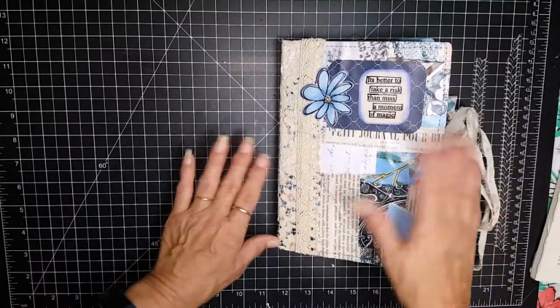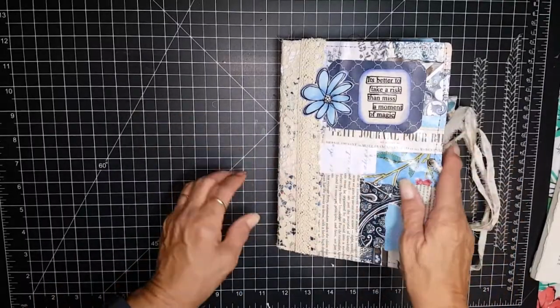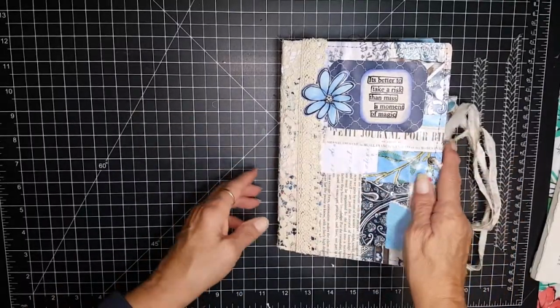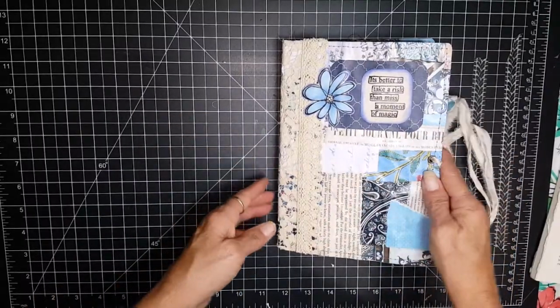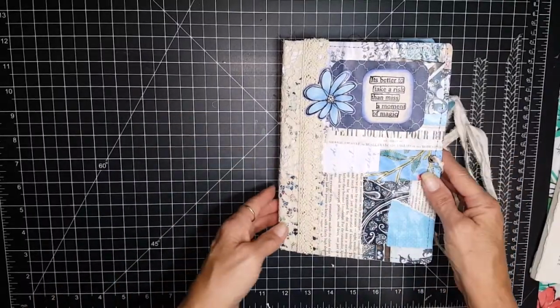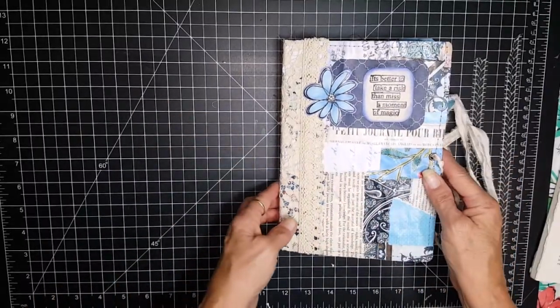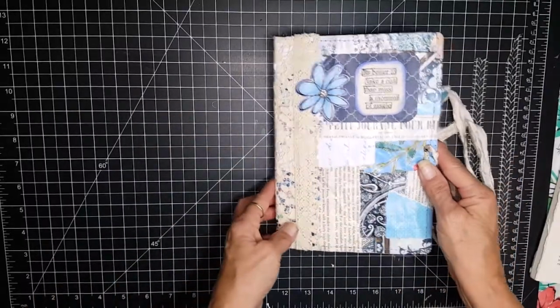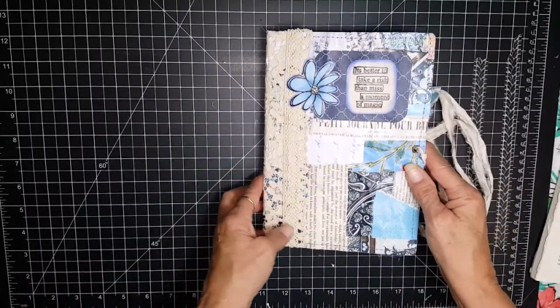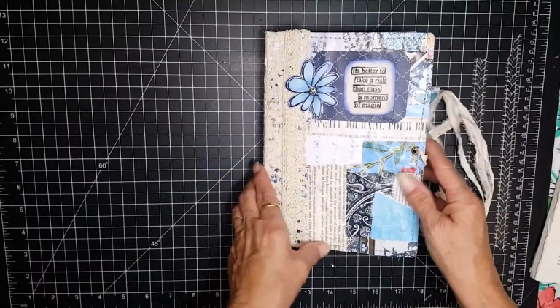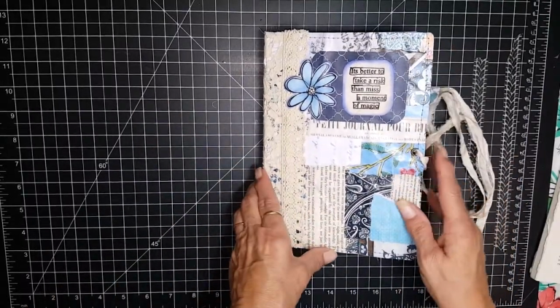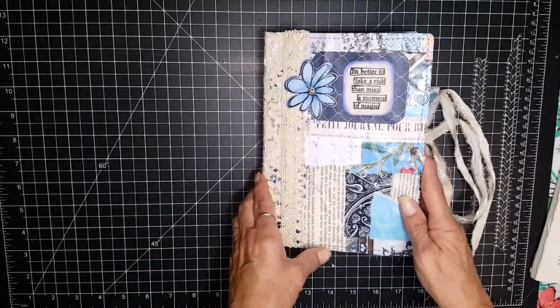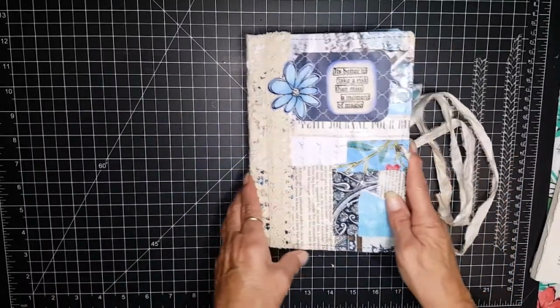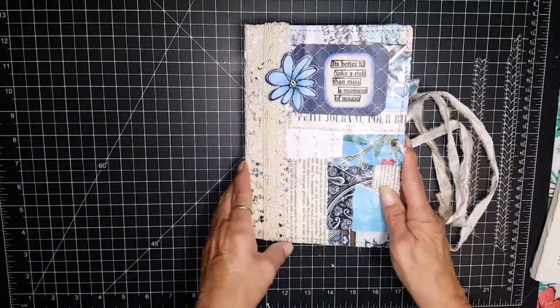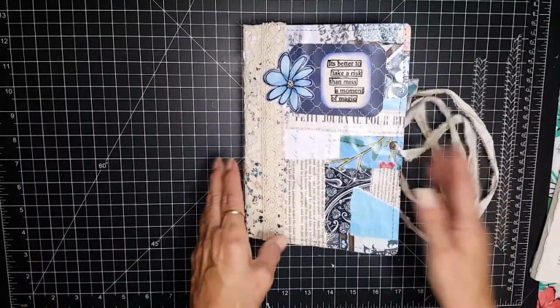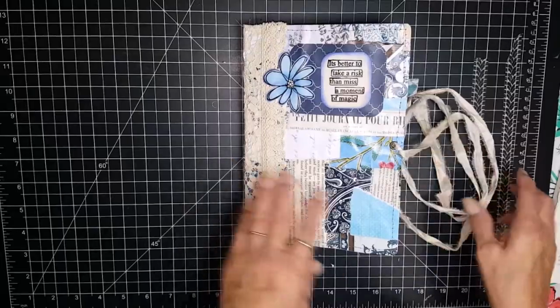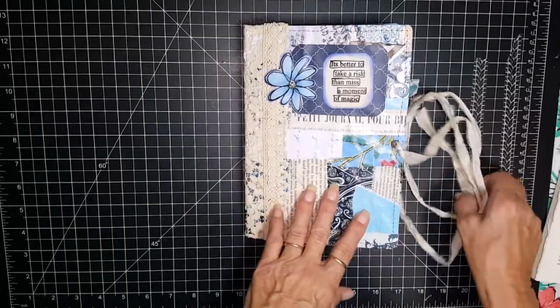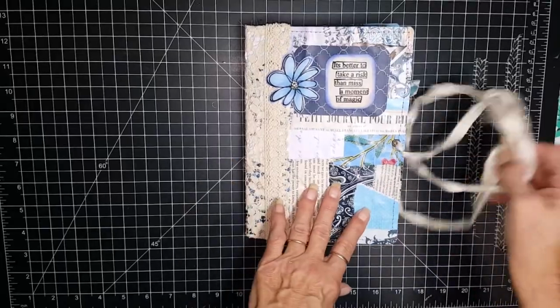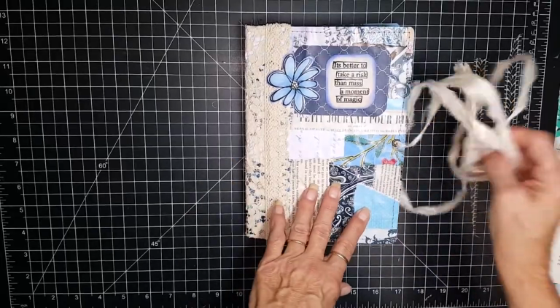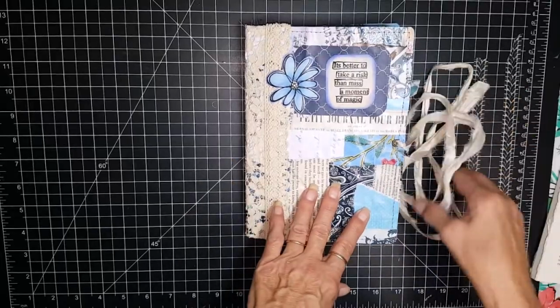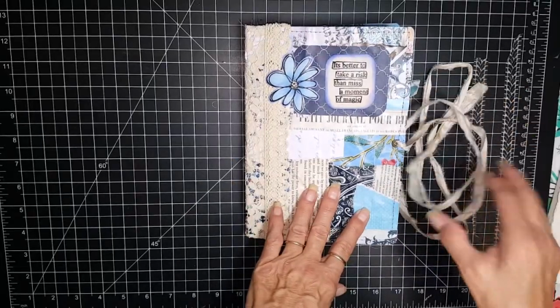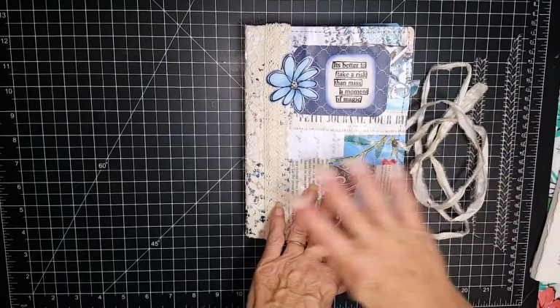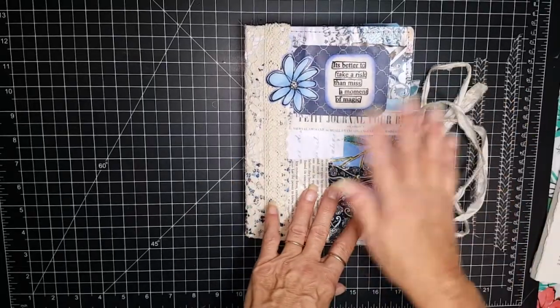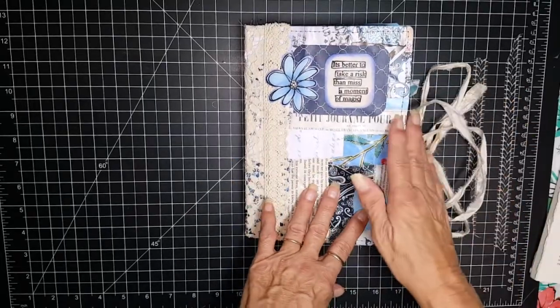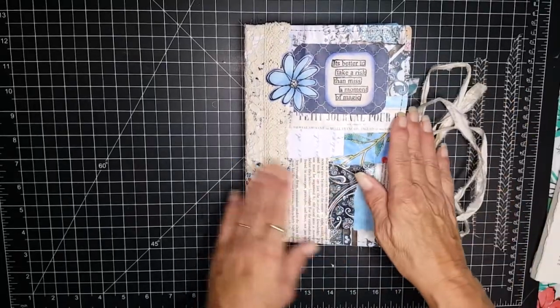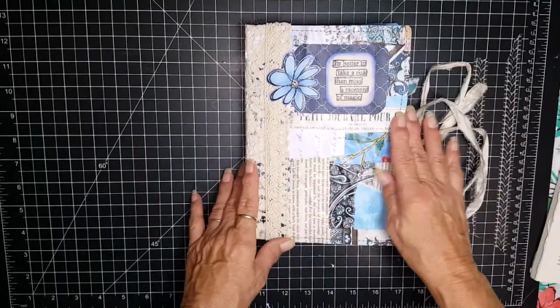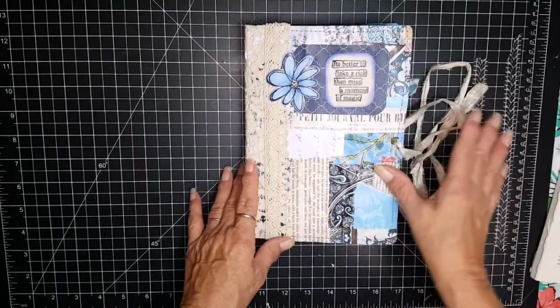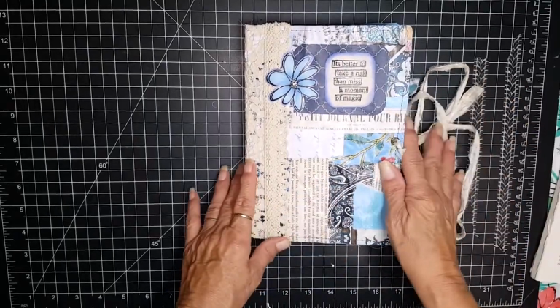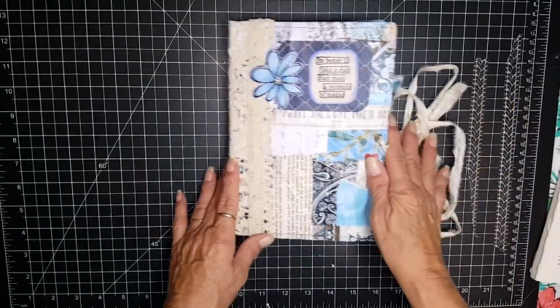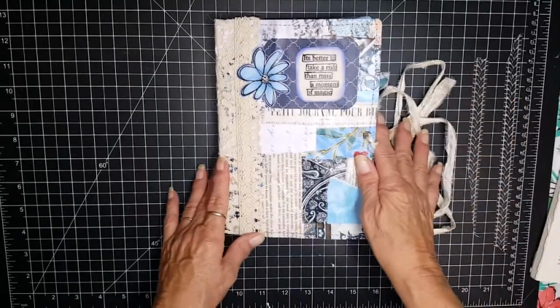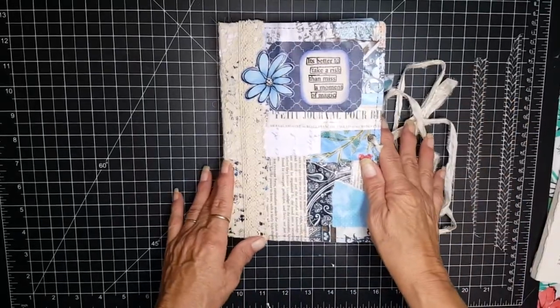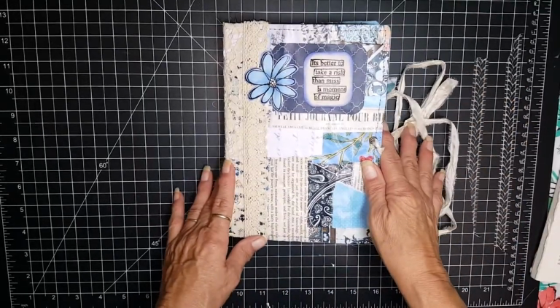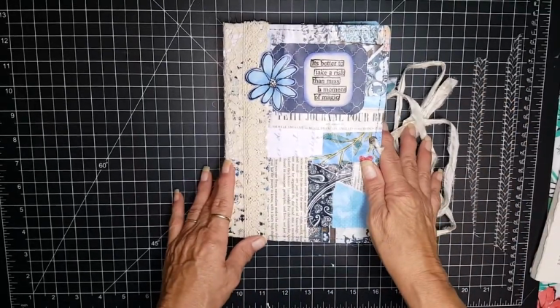Hi, it's Tommy Jo from Bird Street Studios. I thought I would hop on real quick and do a flip through of the journal I just completed.